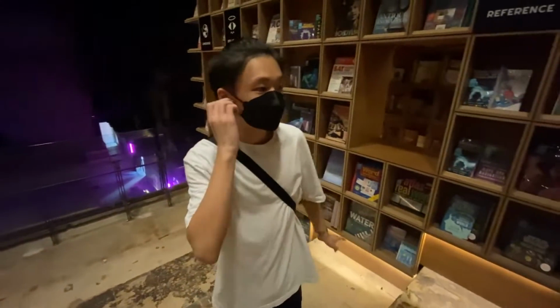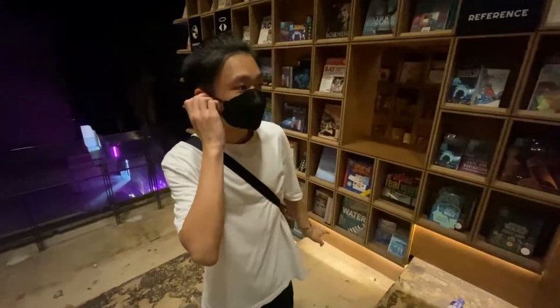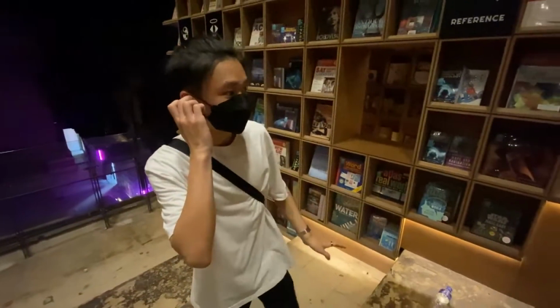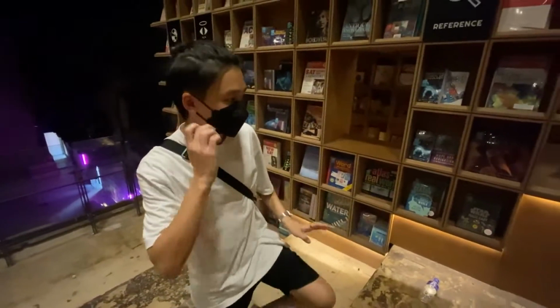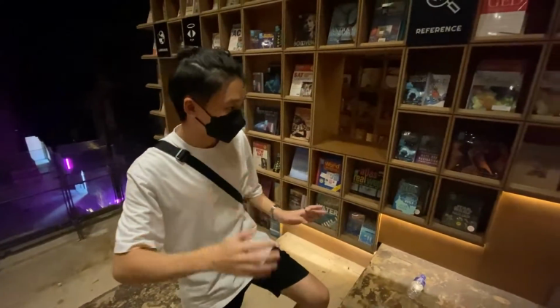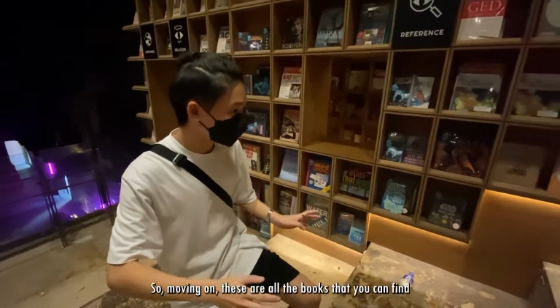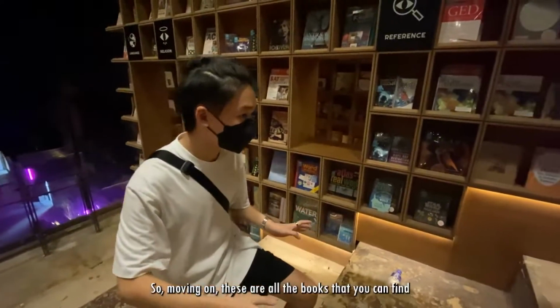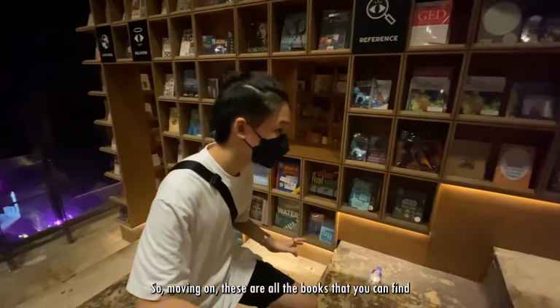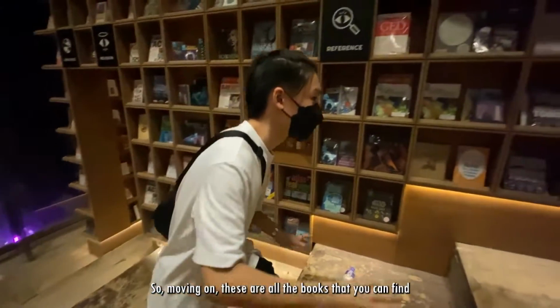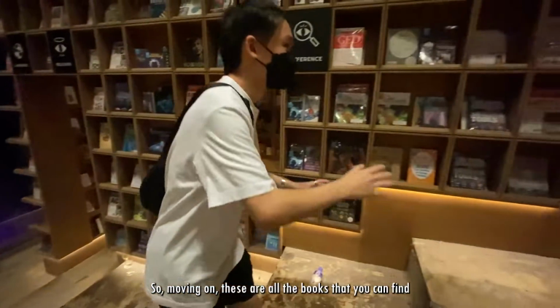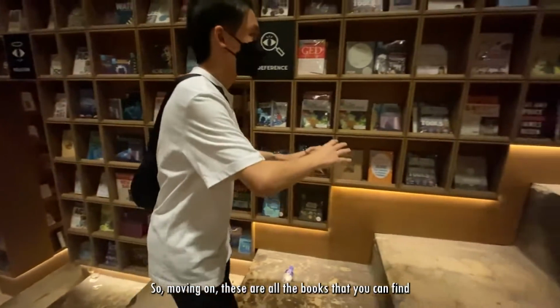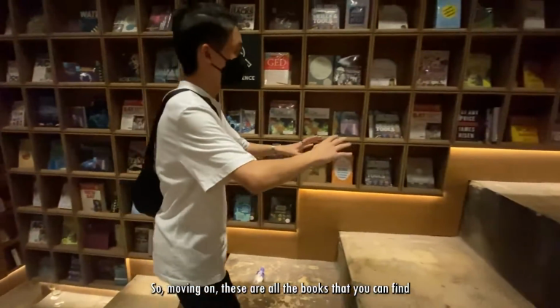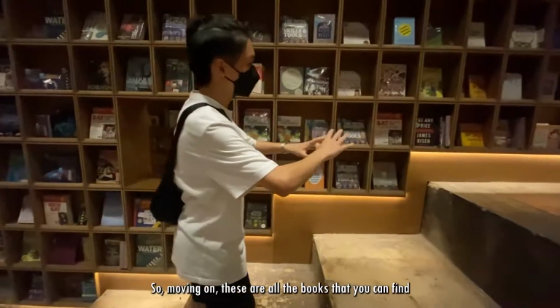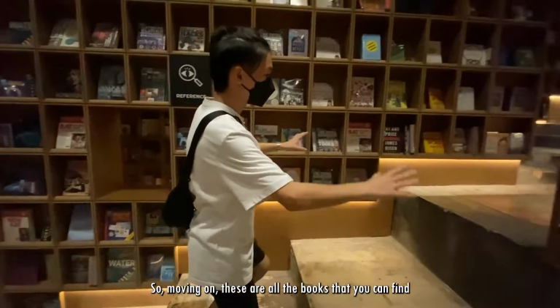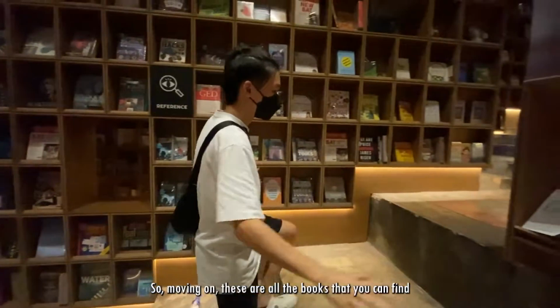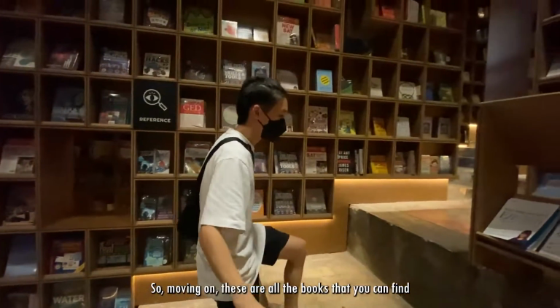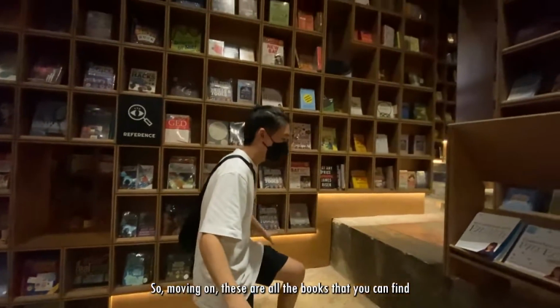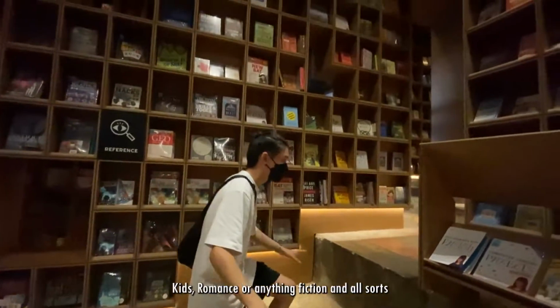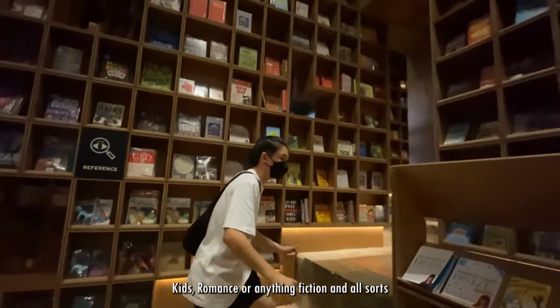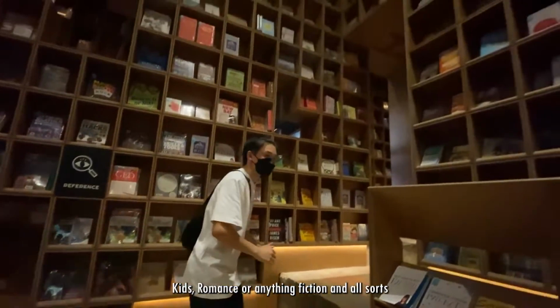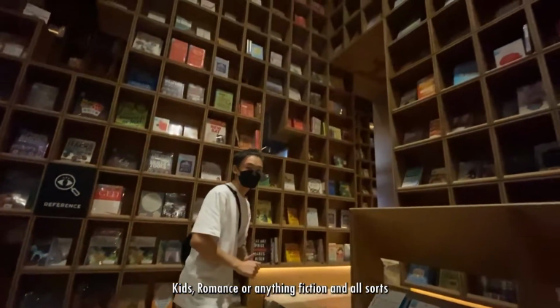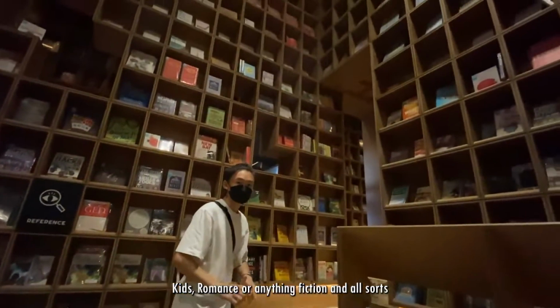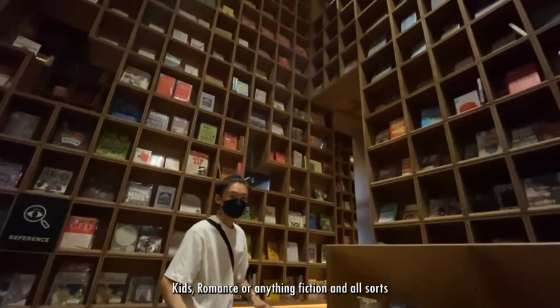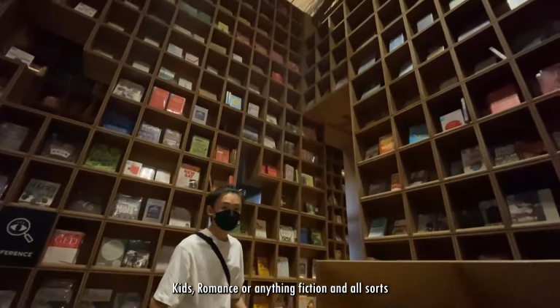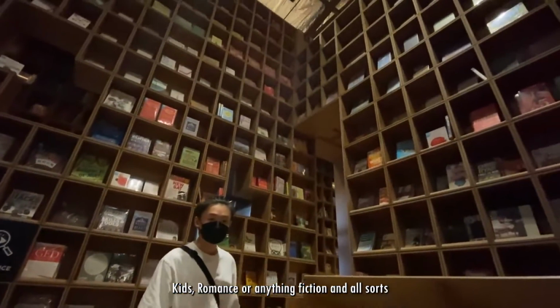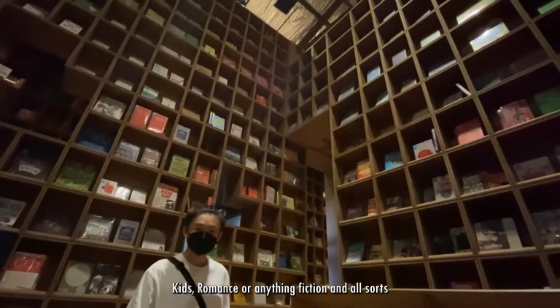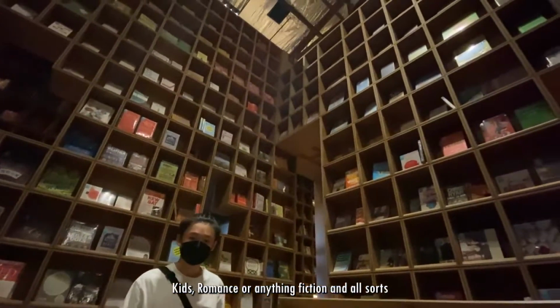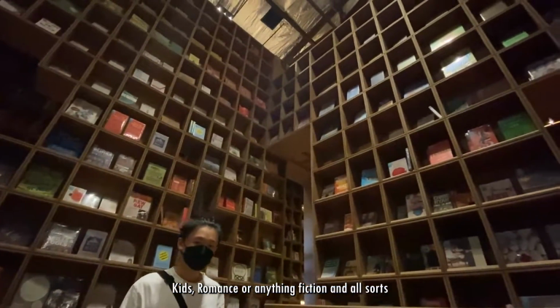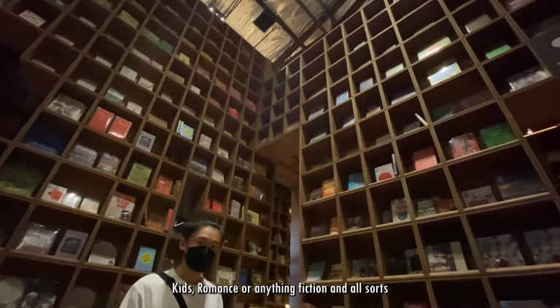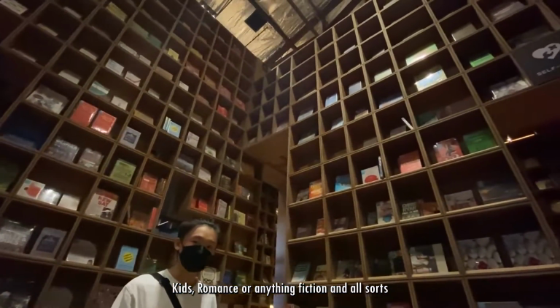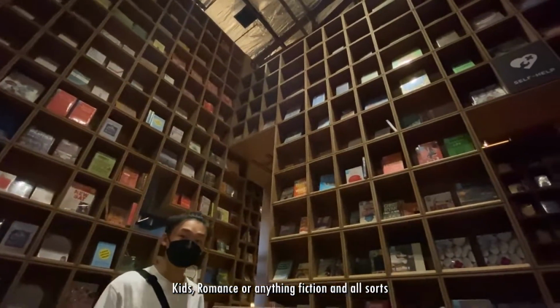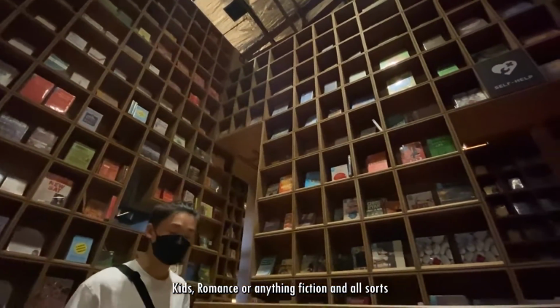Moving on, these are all the books that you can find — kids, romance, fiction, comedy, anything and all sorts.